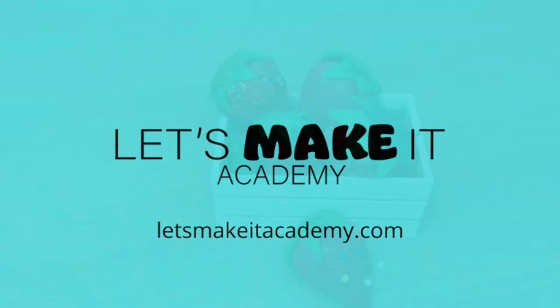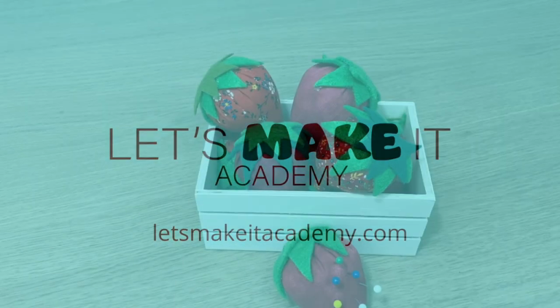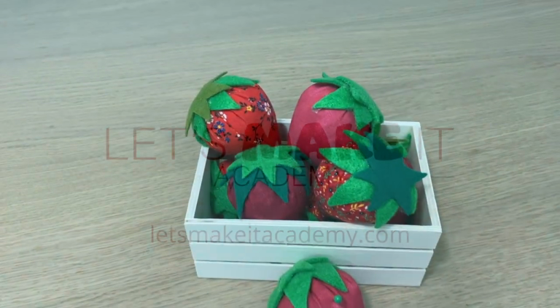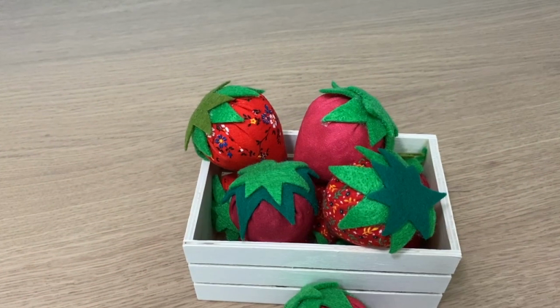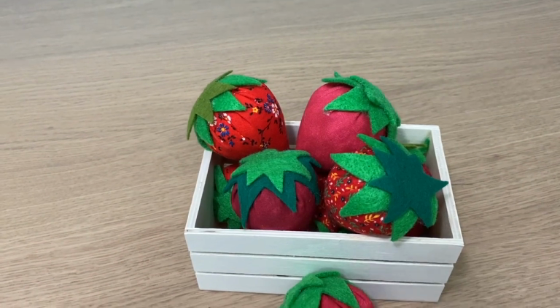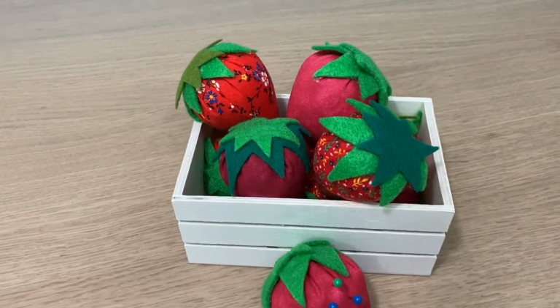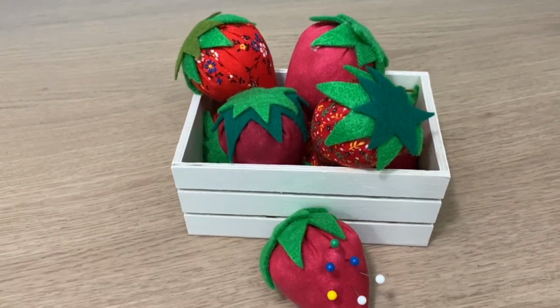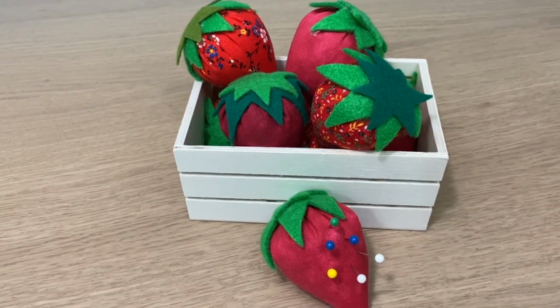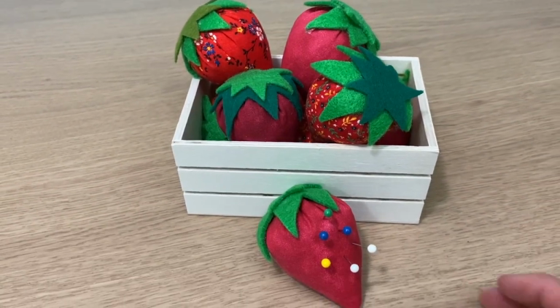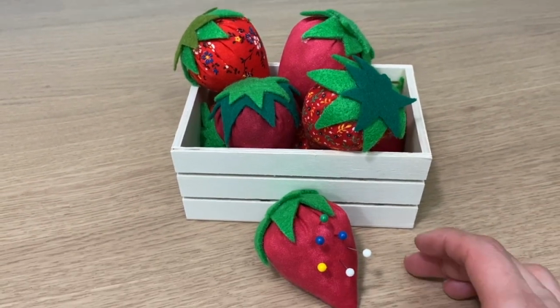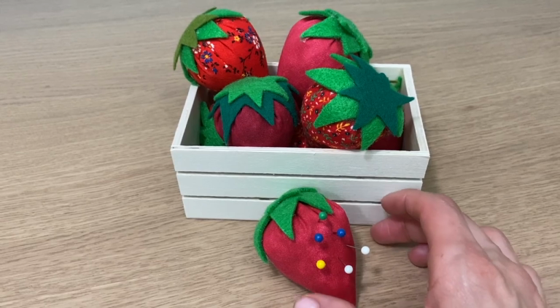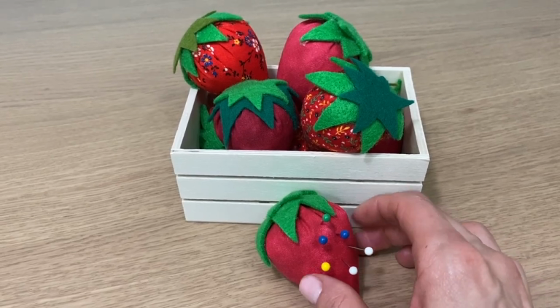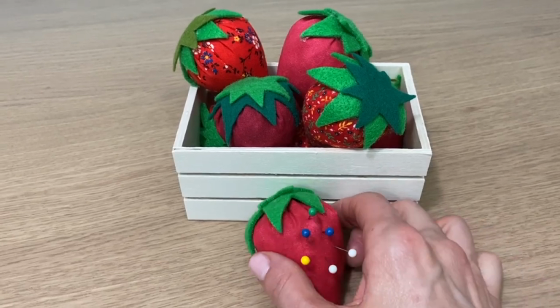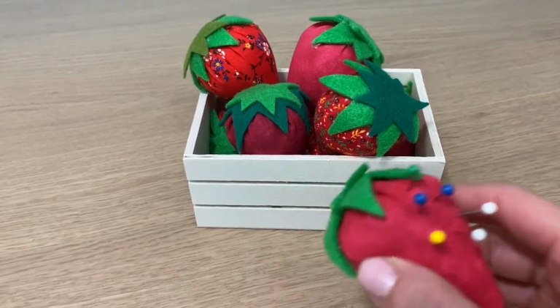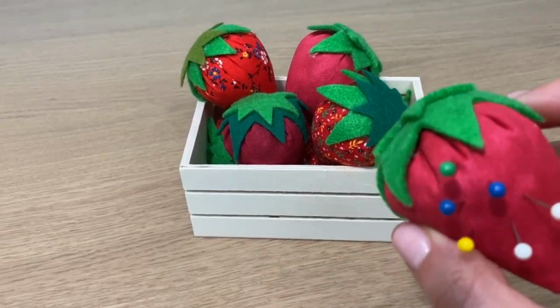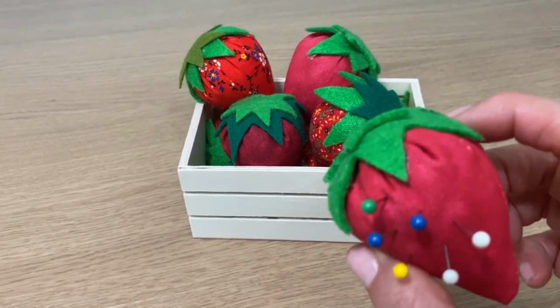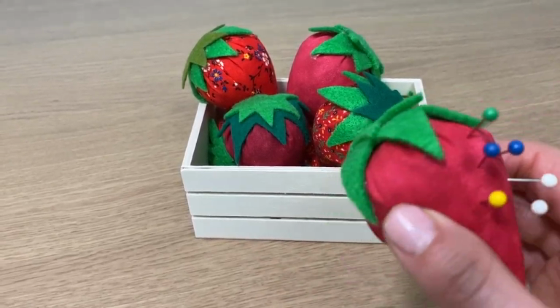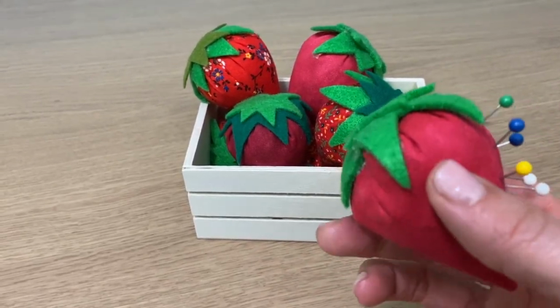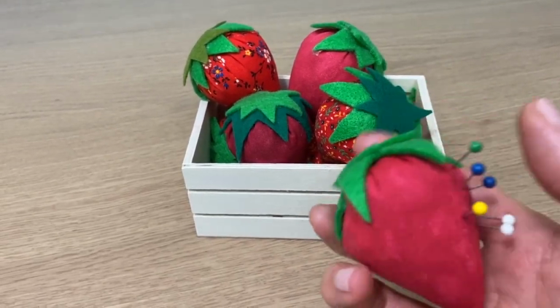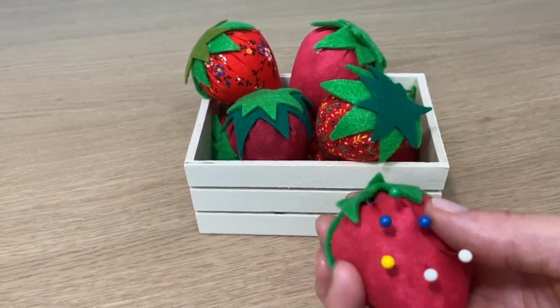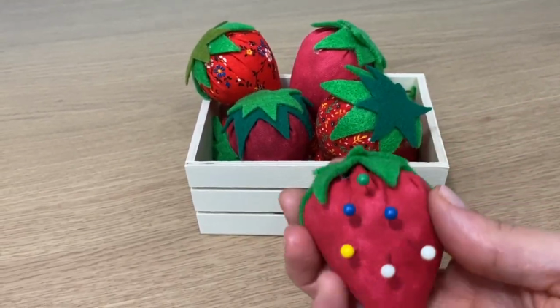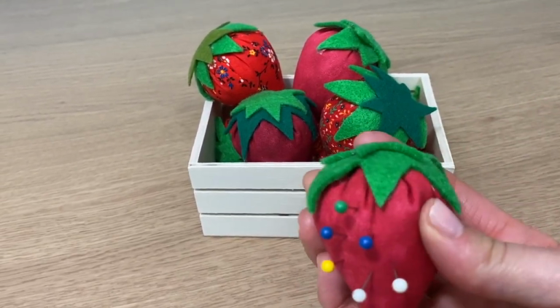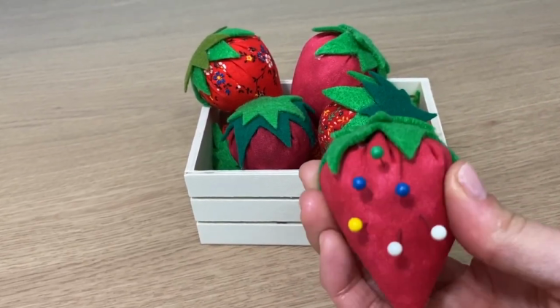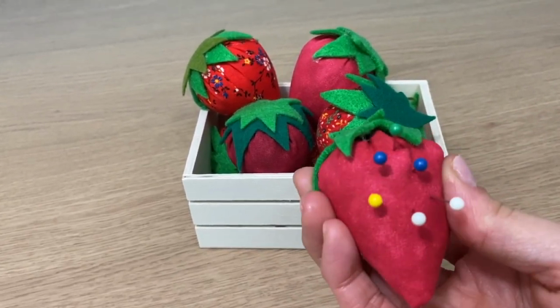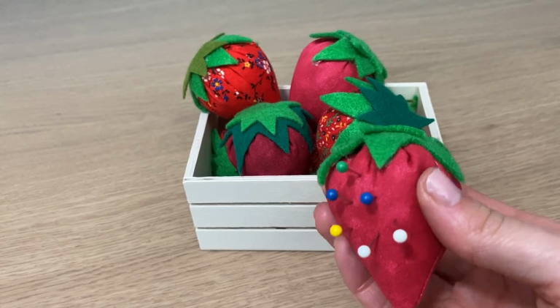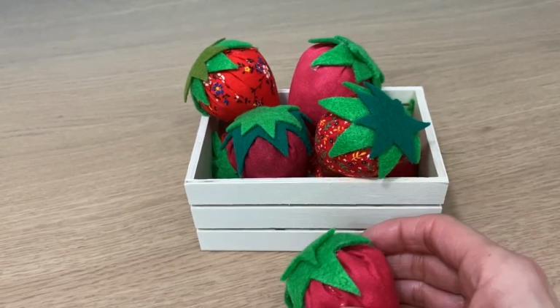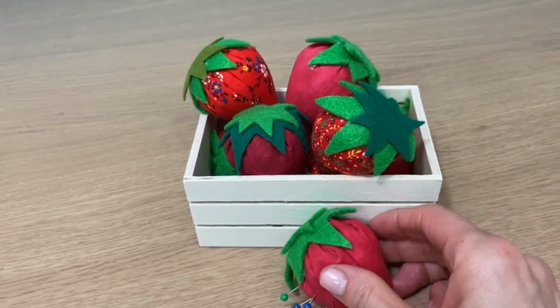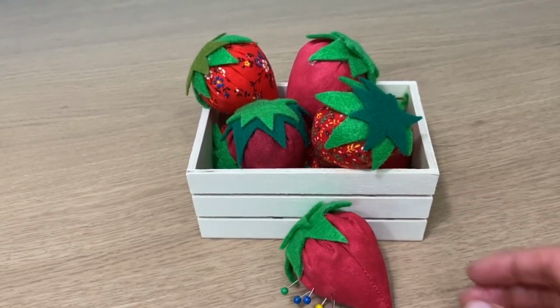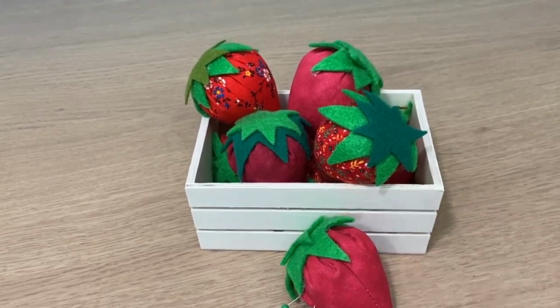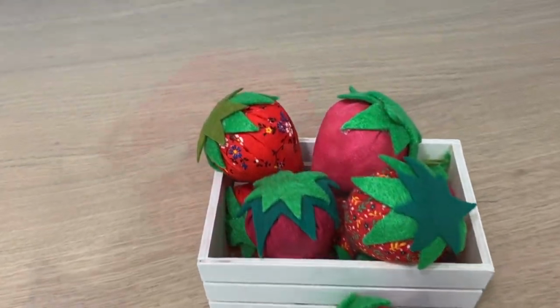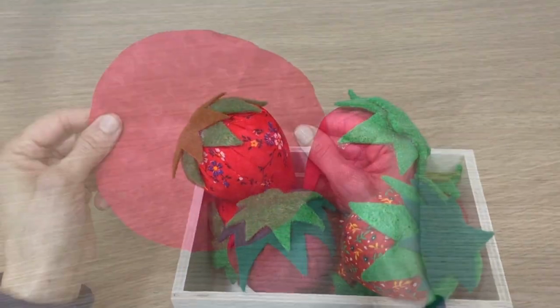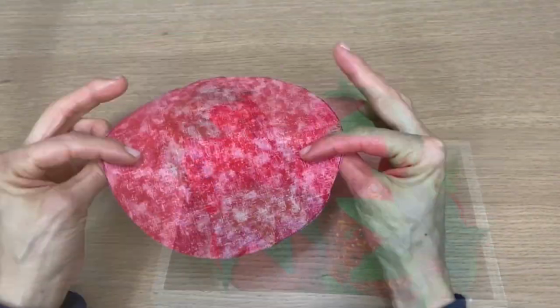Hey guys, in this tutorial I'm going to show you how I made these strawberry pin cushions with scrap fabrics that I had in my sewing studio. They really took me like five minutes each to make — they're so quick!